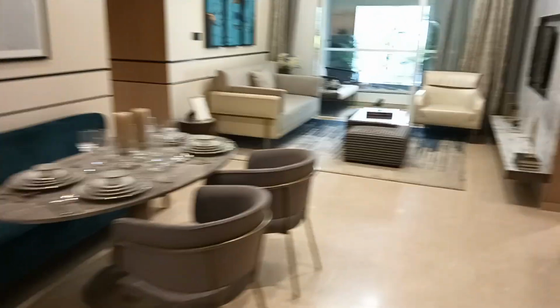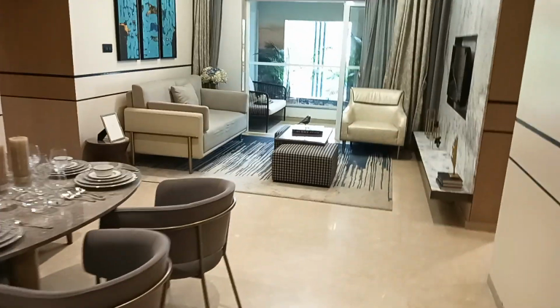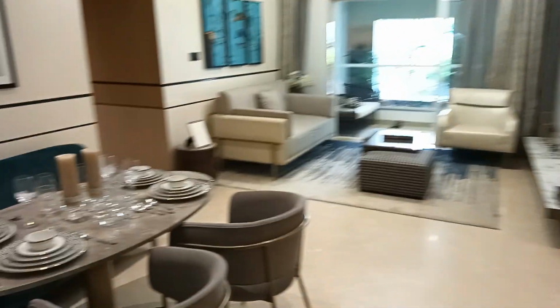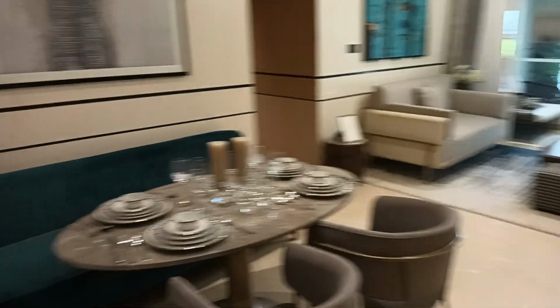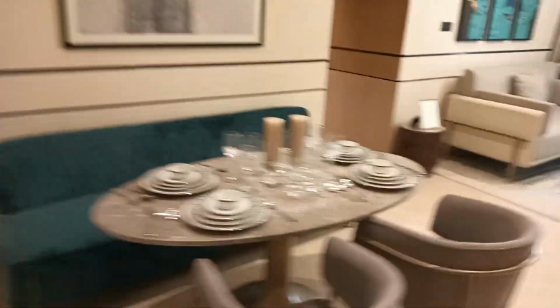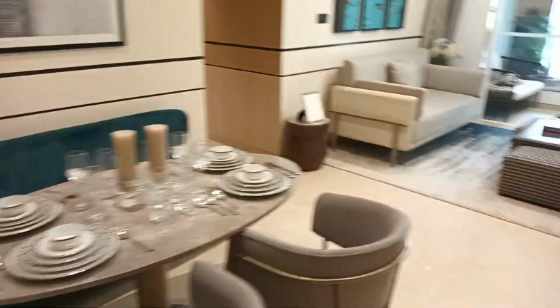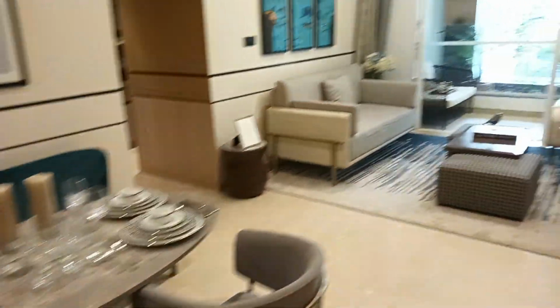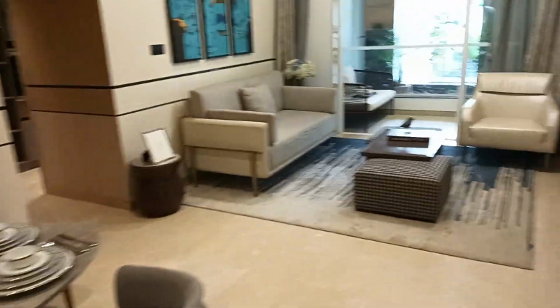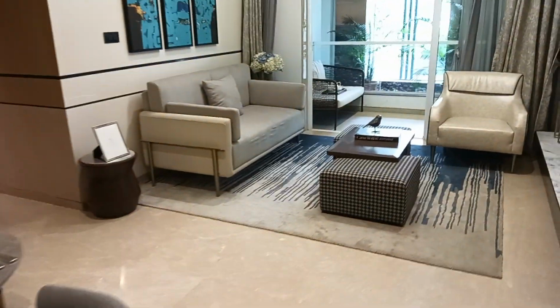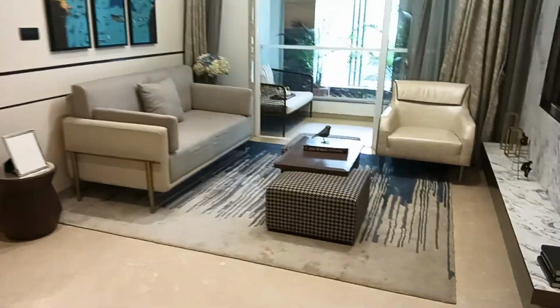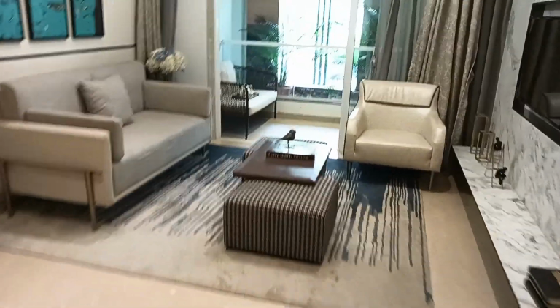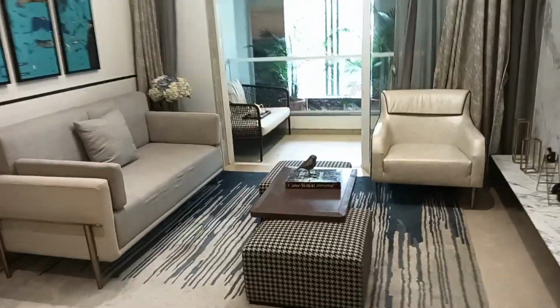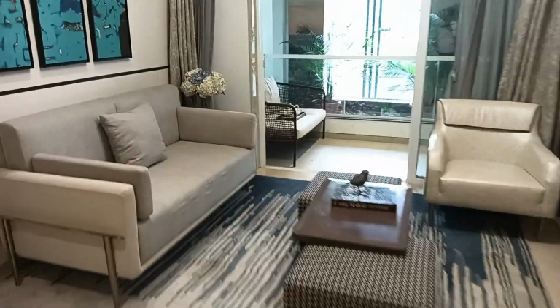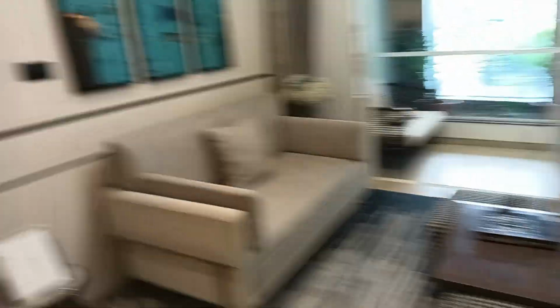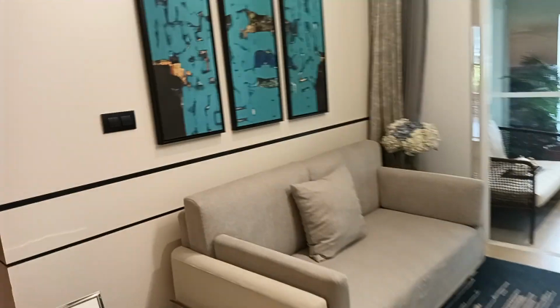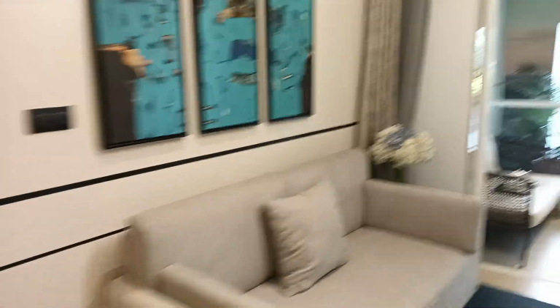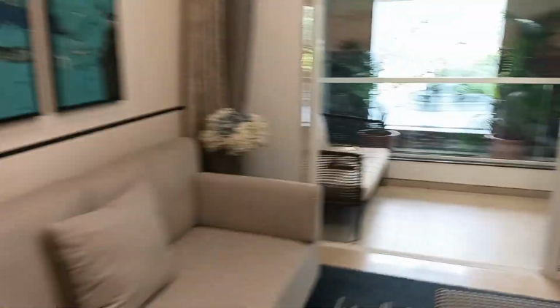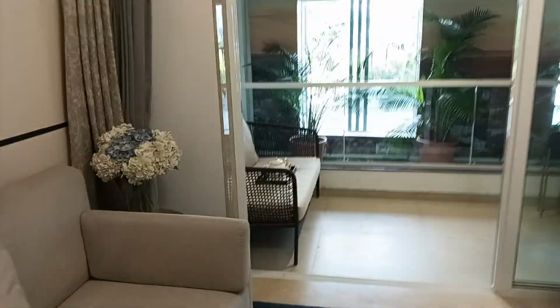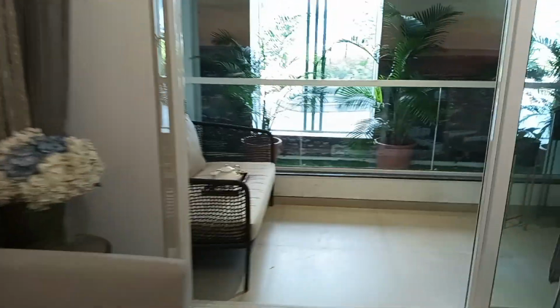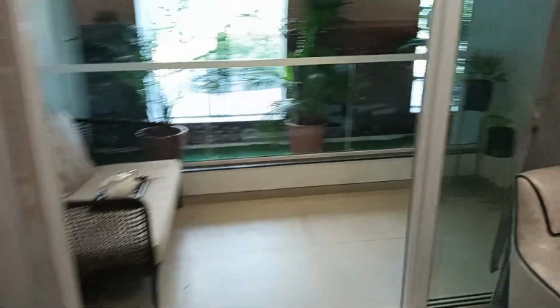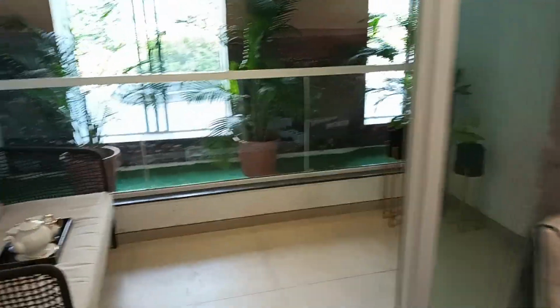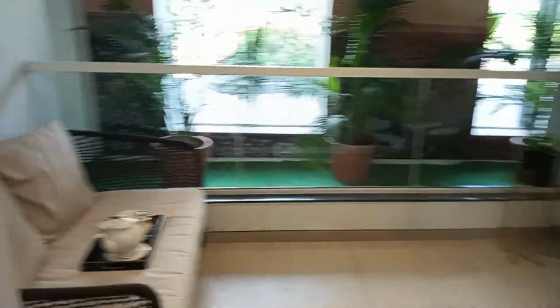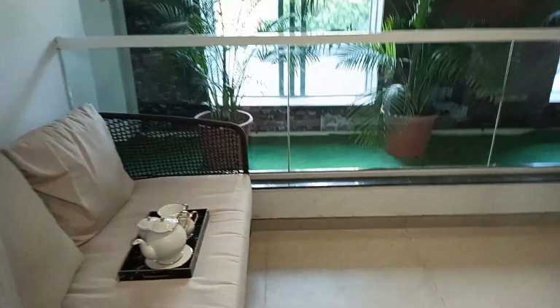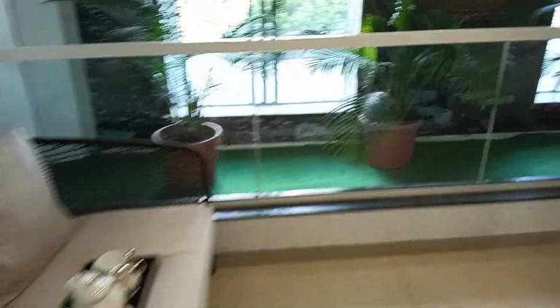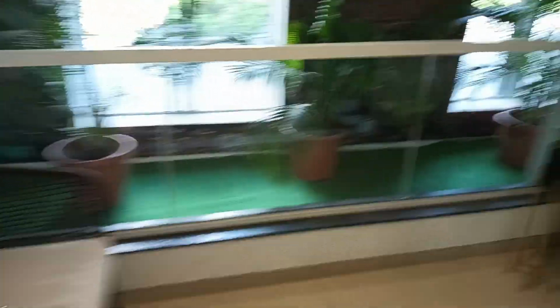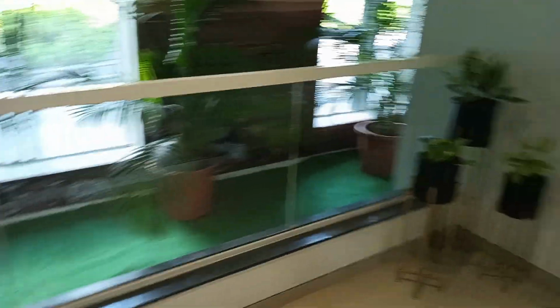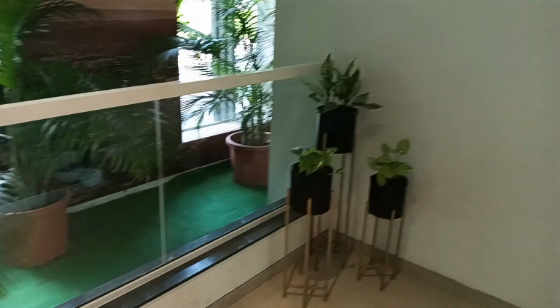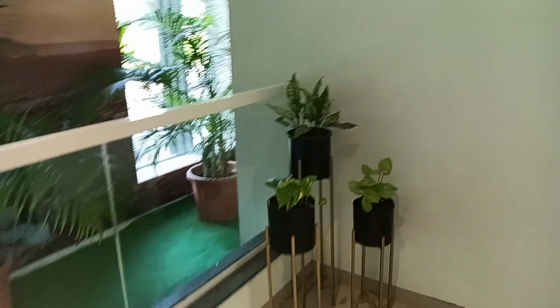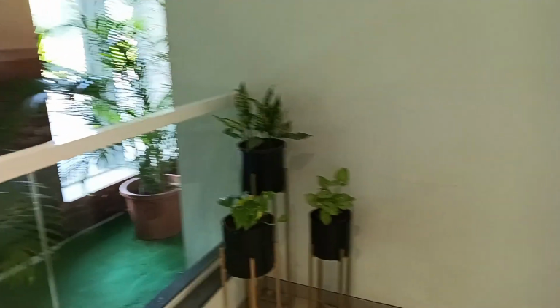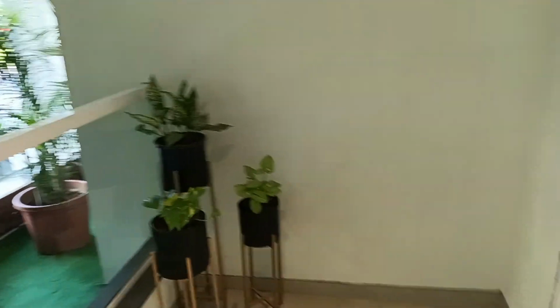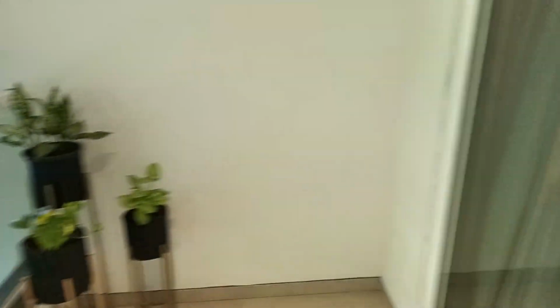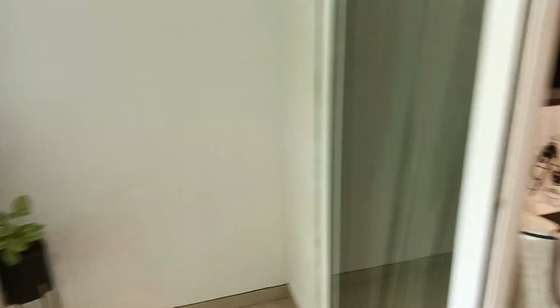This is the living come dining area, approximately 15 by 12 square feet. This is your attached balcony with the living area, 12 by 4 square feet.